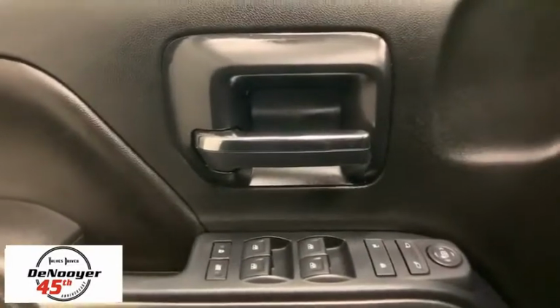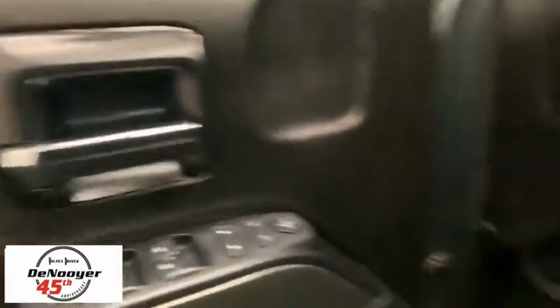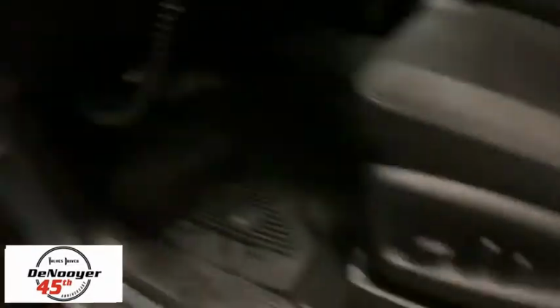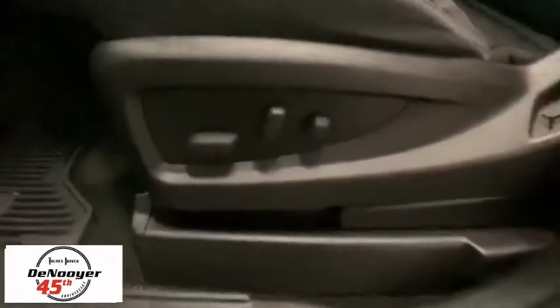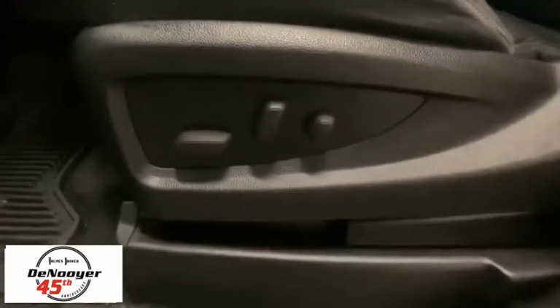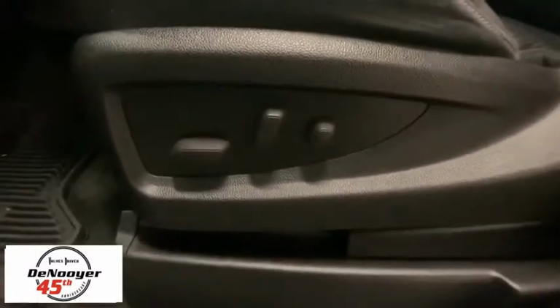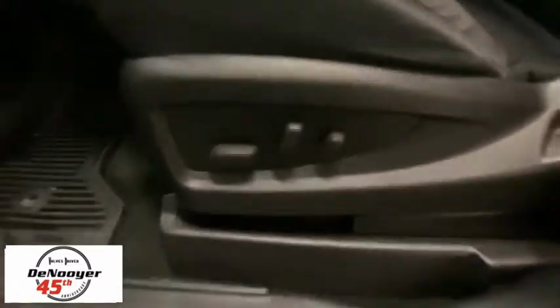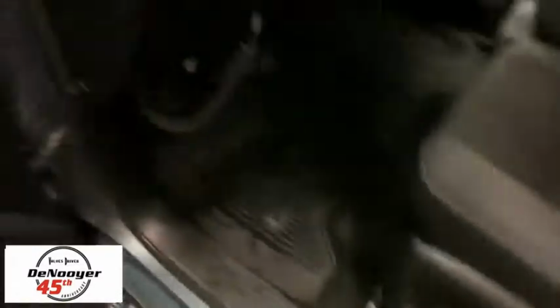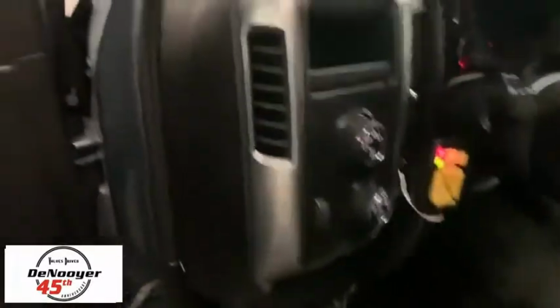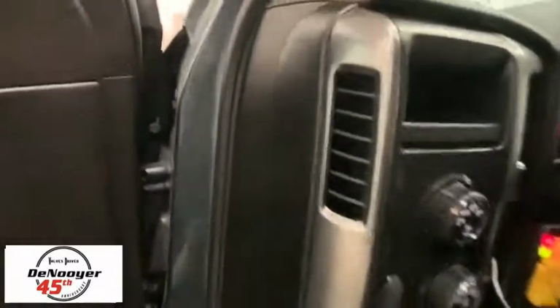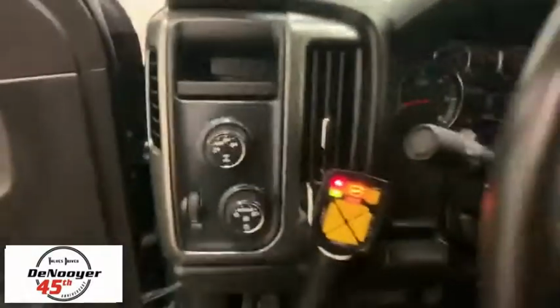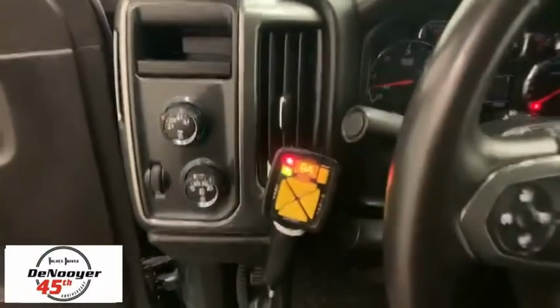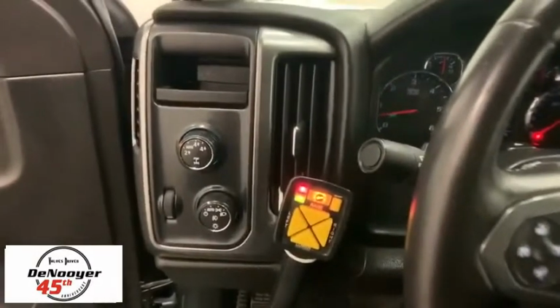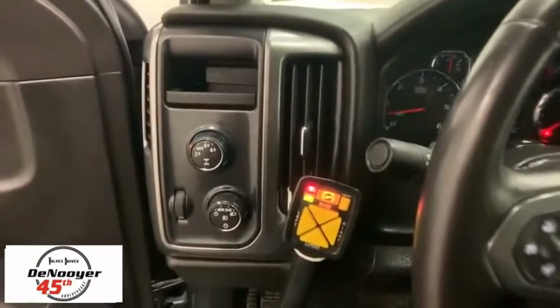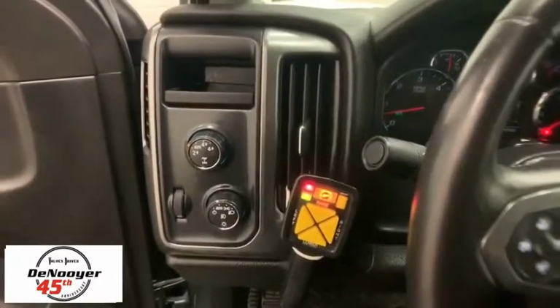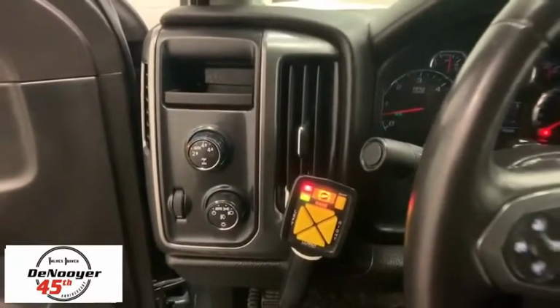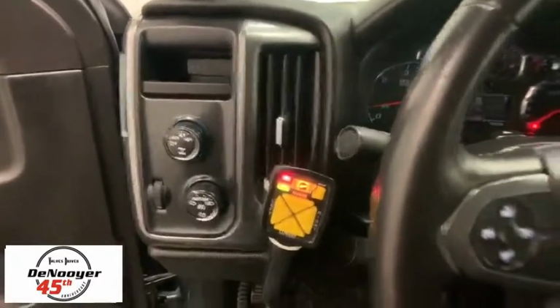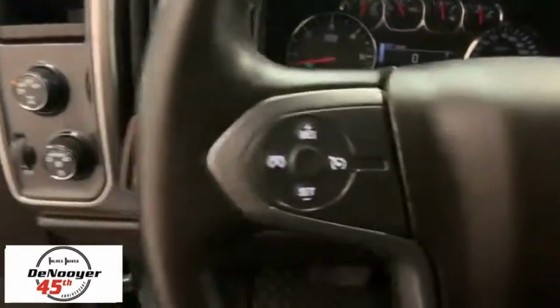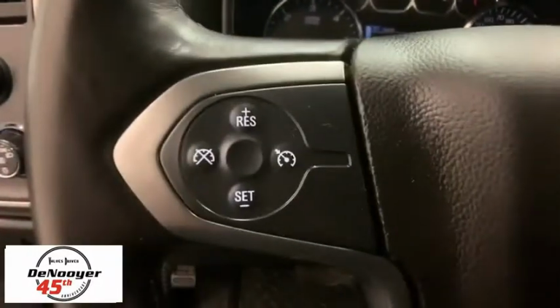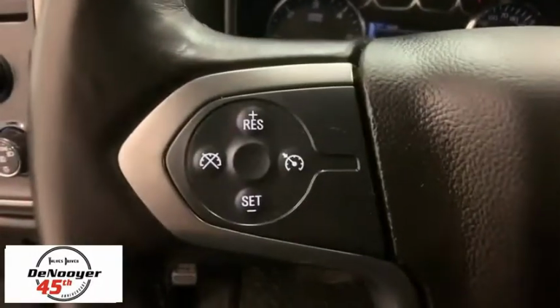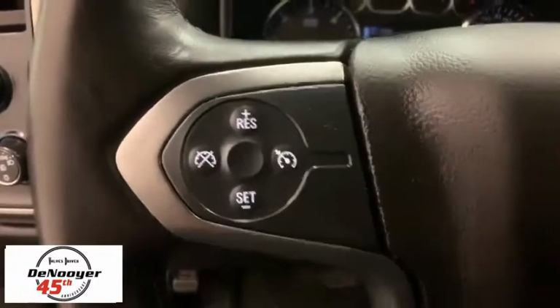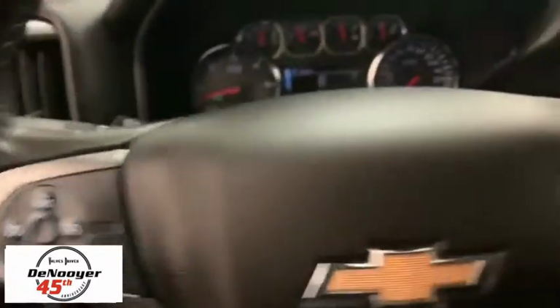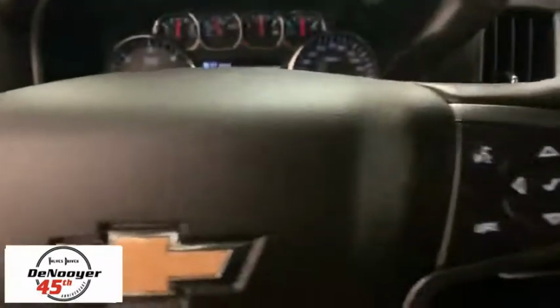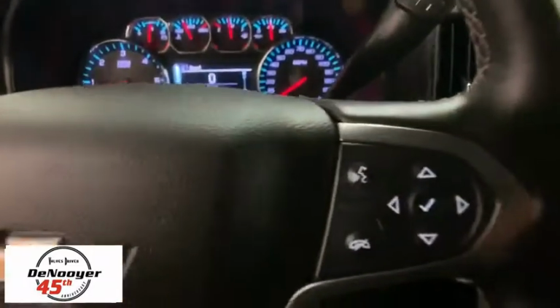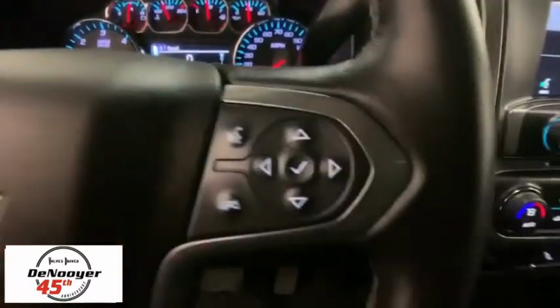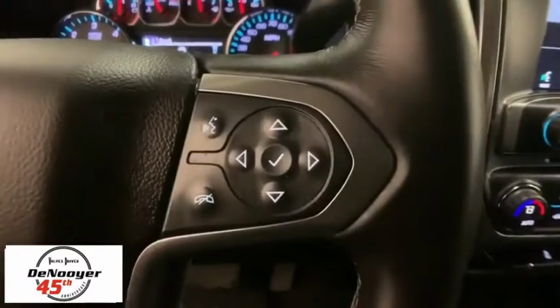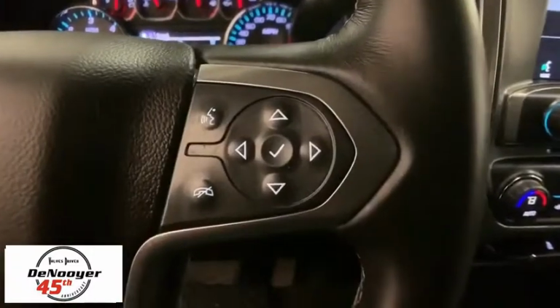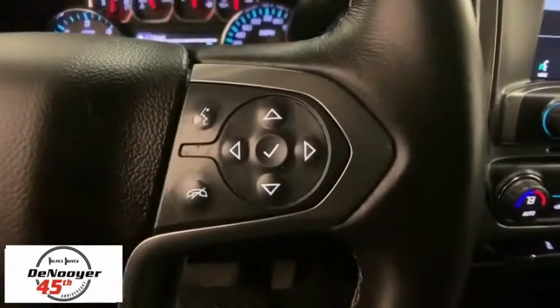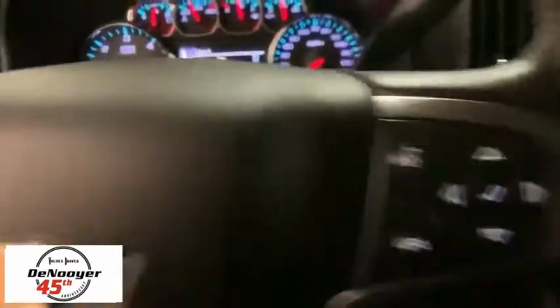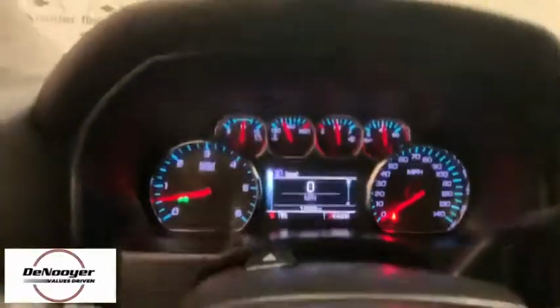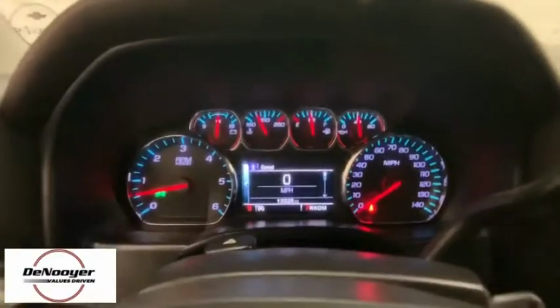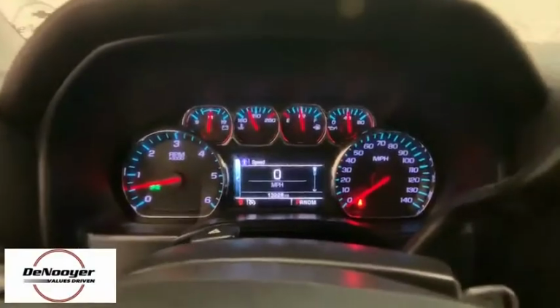Traction control, OnStar, steering wheel audio controls, dual airbags, power steering, four-wheel disc brakes, center armrest, CD player, power windows, compass, trip computer, electronic stability control.